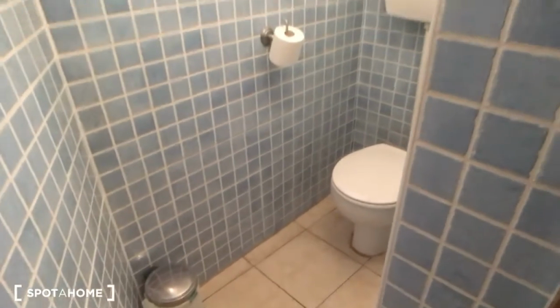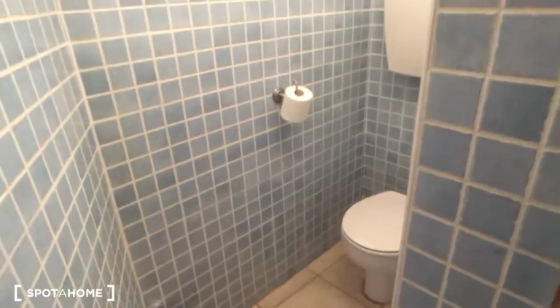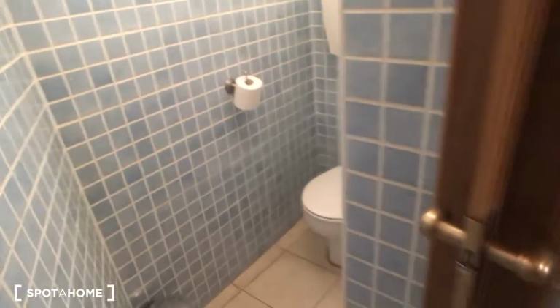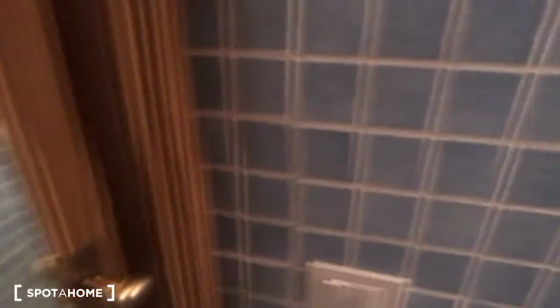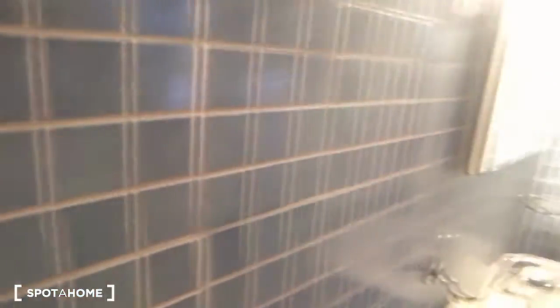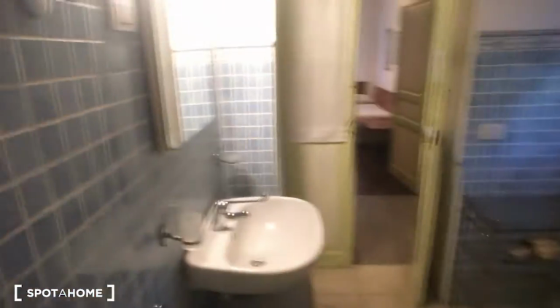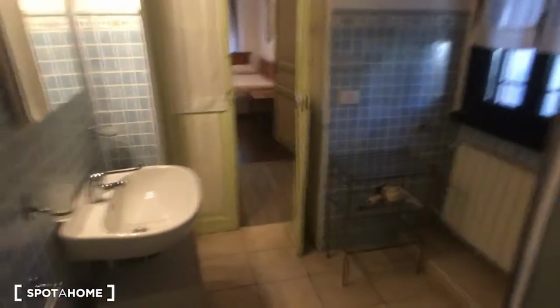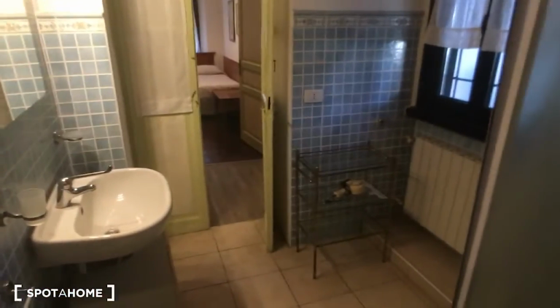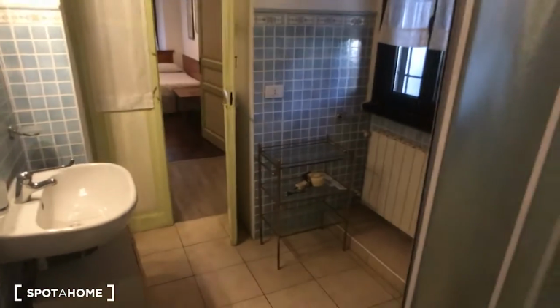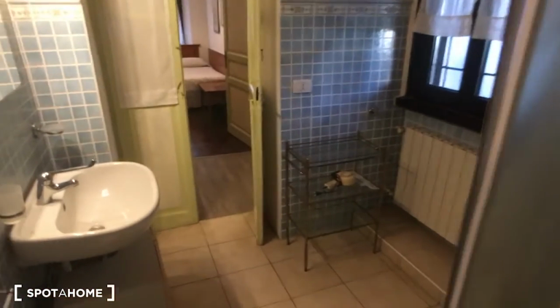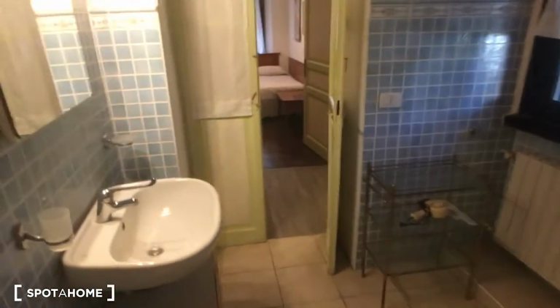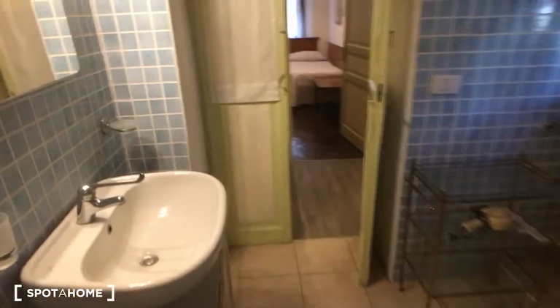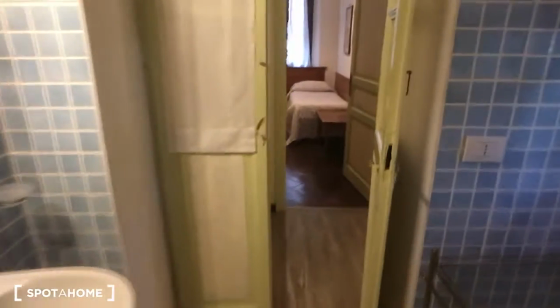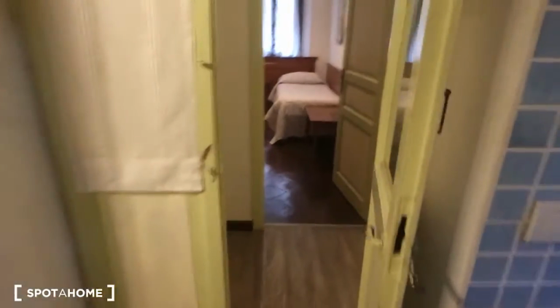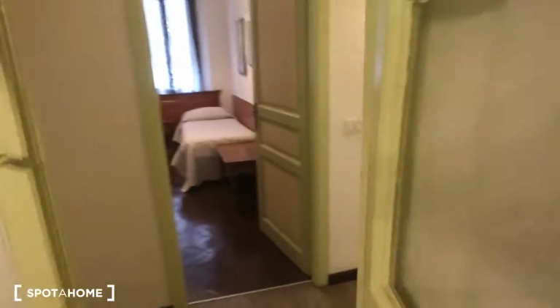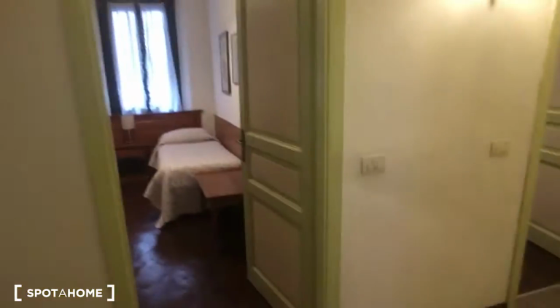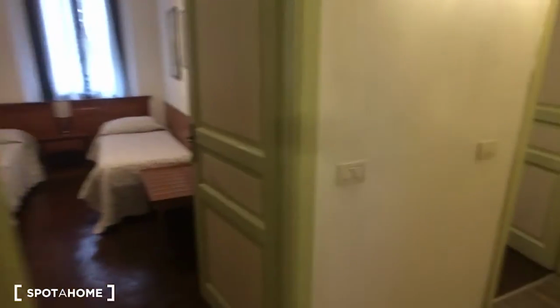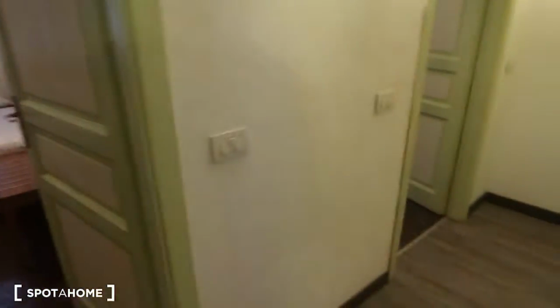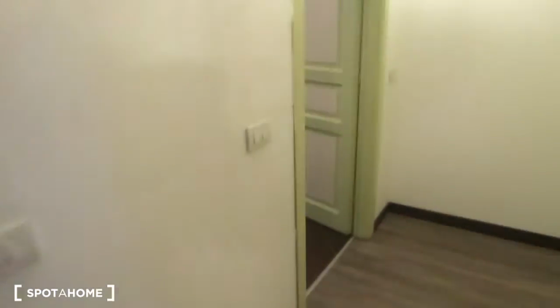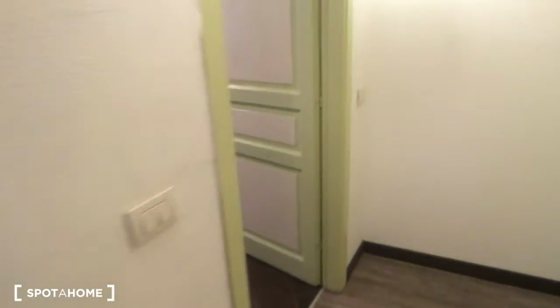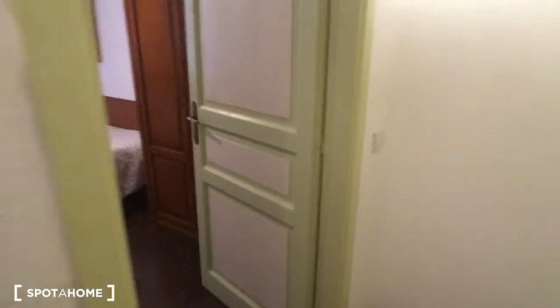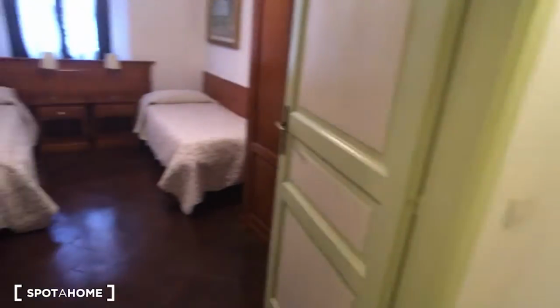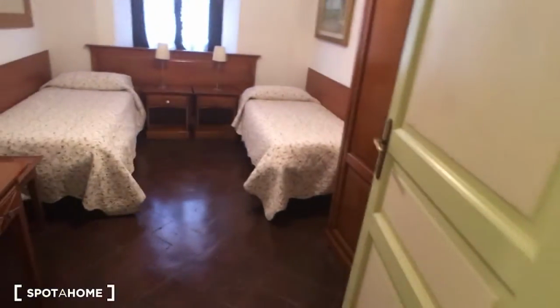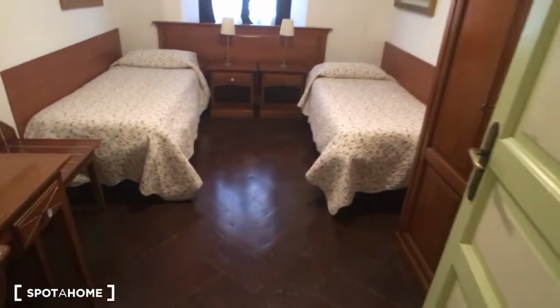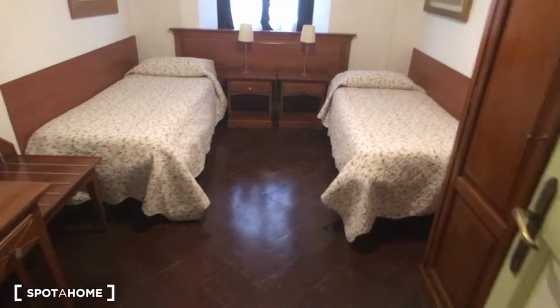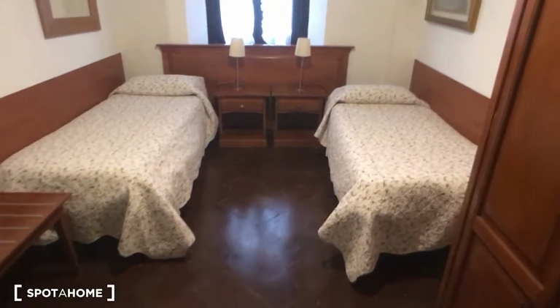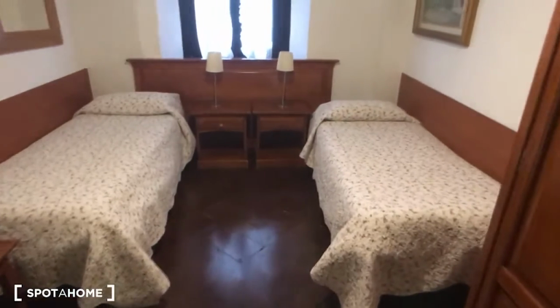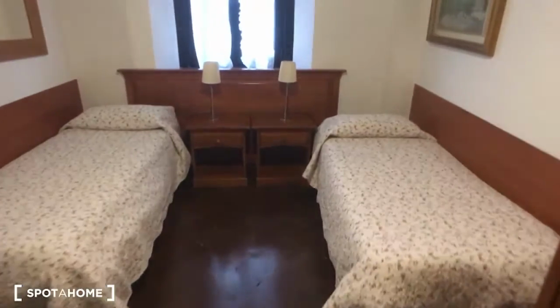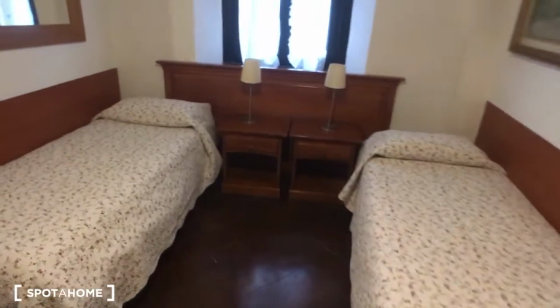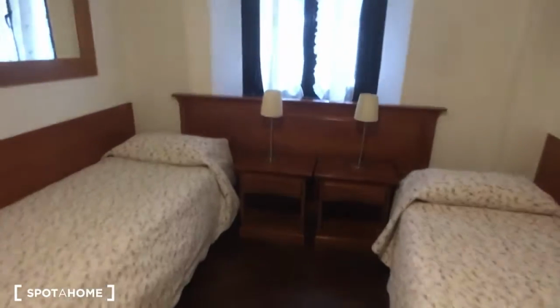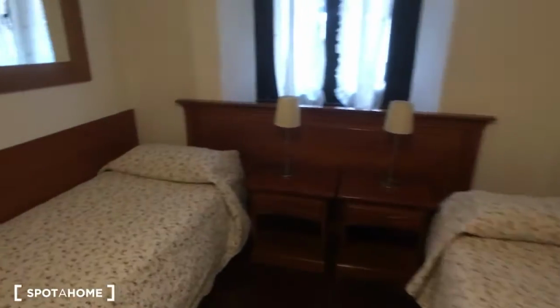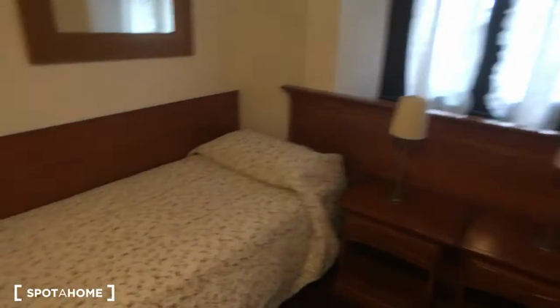Inside this small room there is also the toilet. This is the view from the opposite side. Then we can go take a look at the bedrooms, starting from bedroom number one, which is the one in front of the entrance and has two single beds. As you can see, it's really spacious.